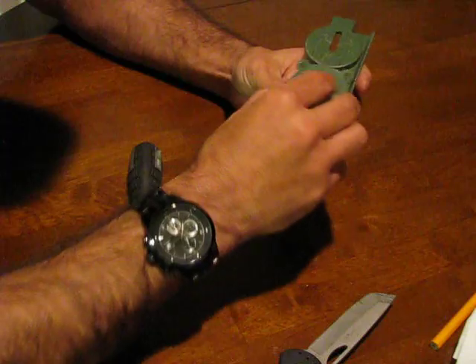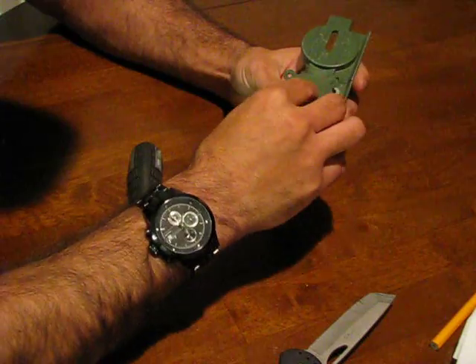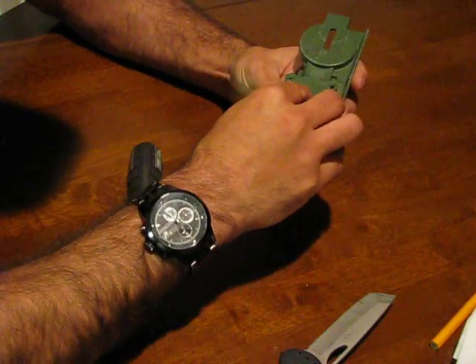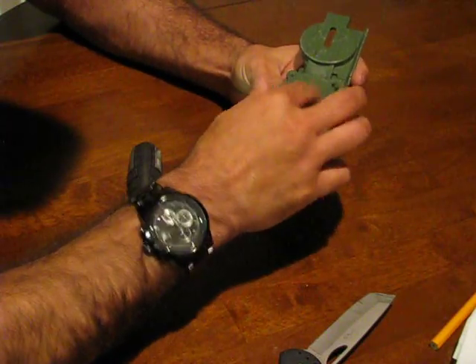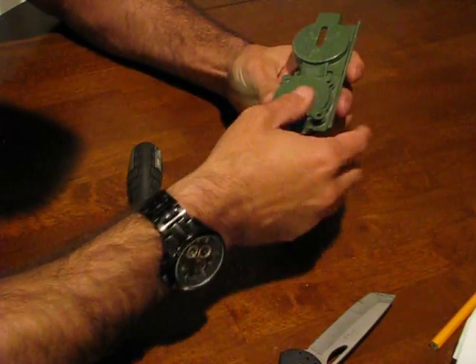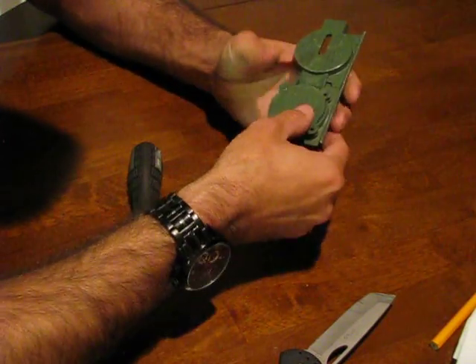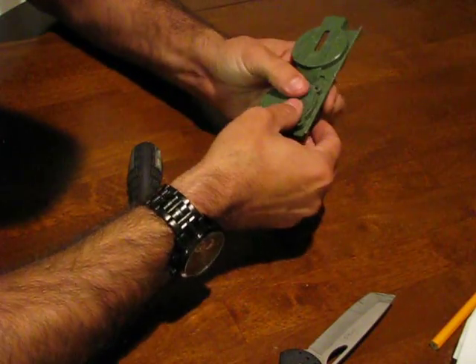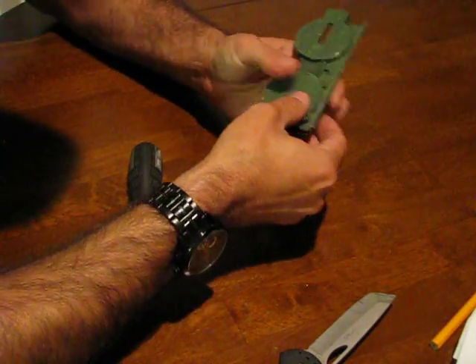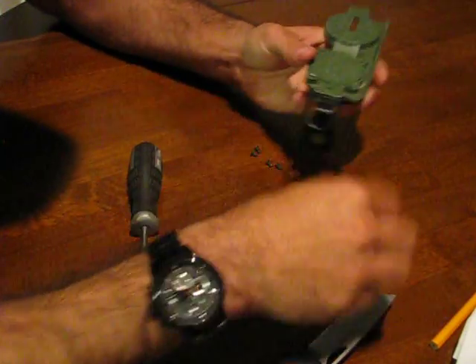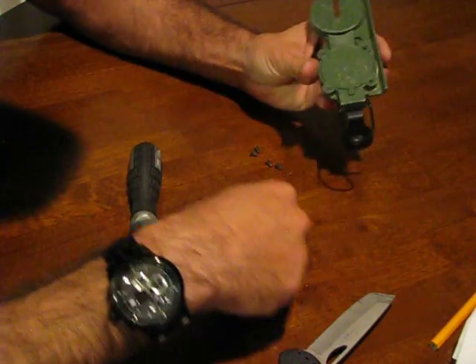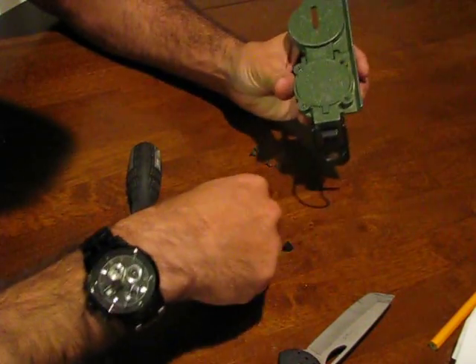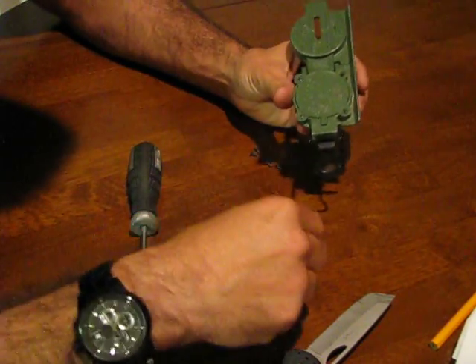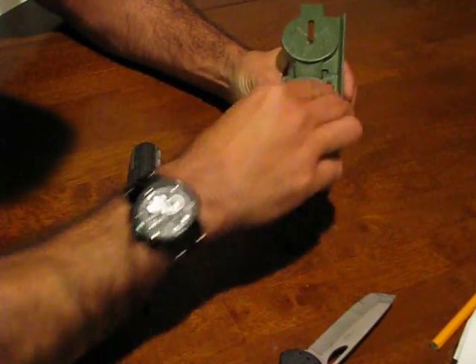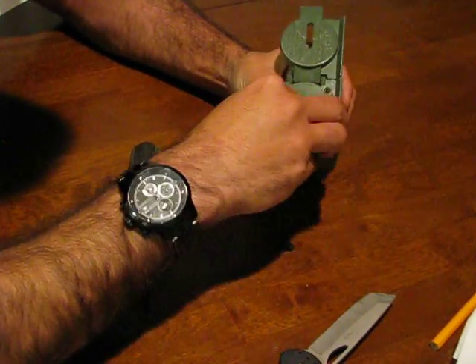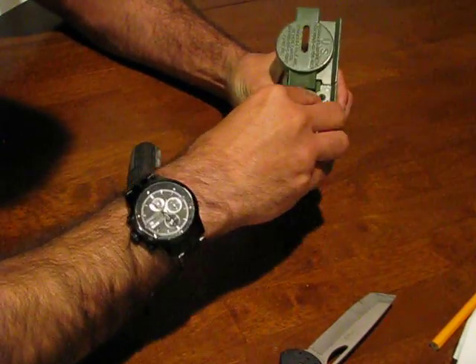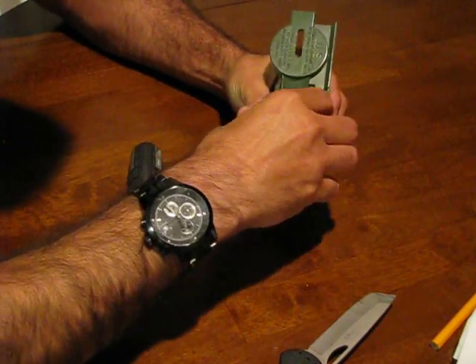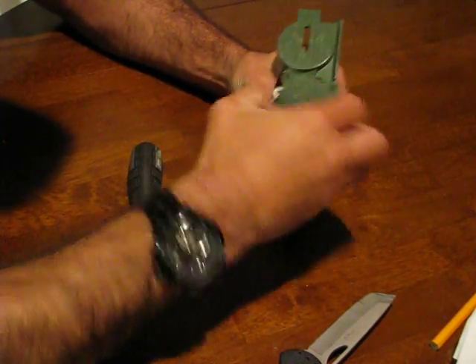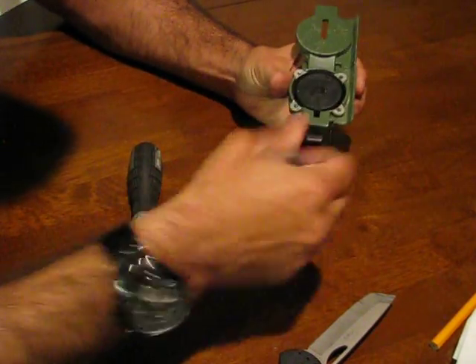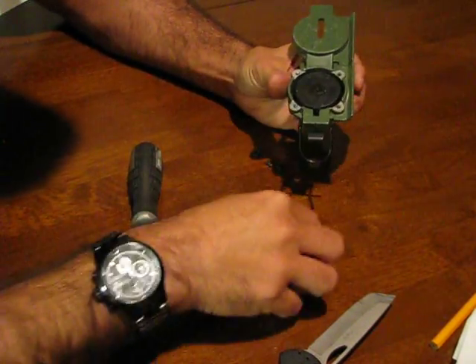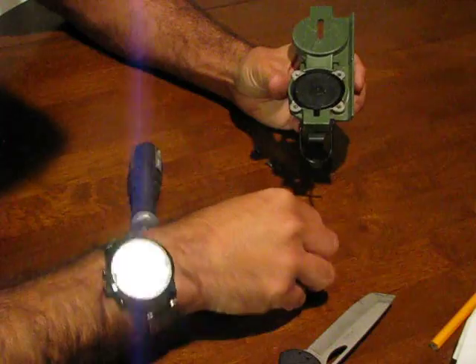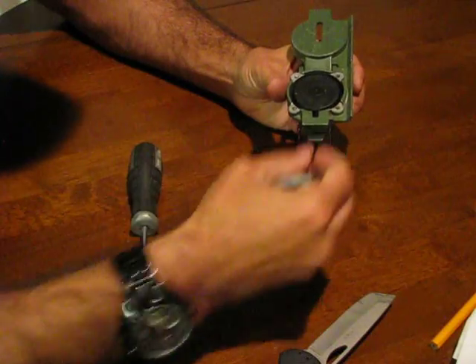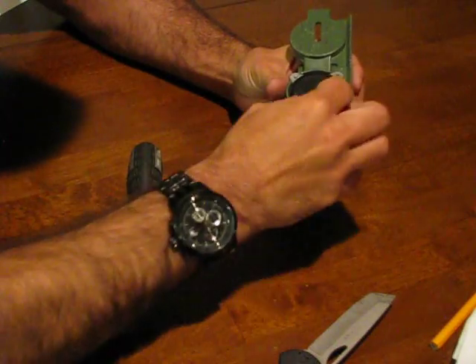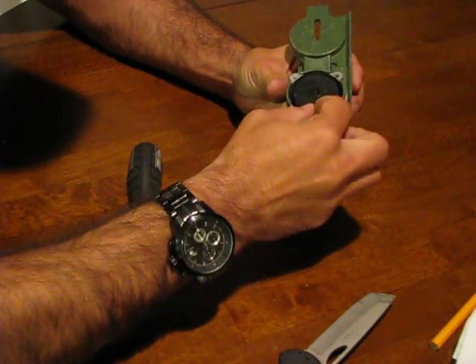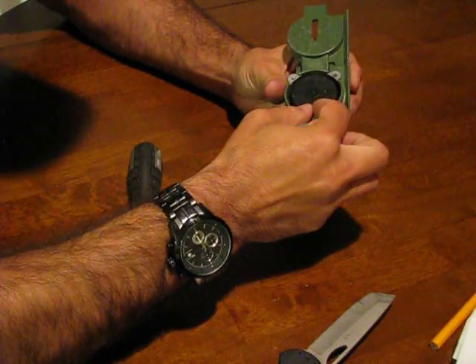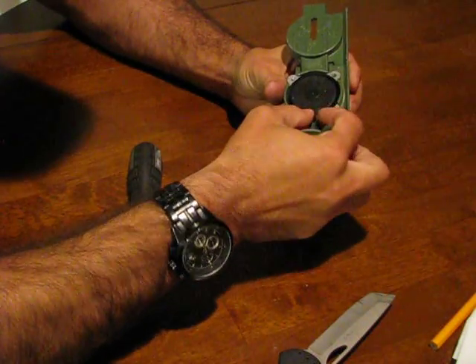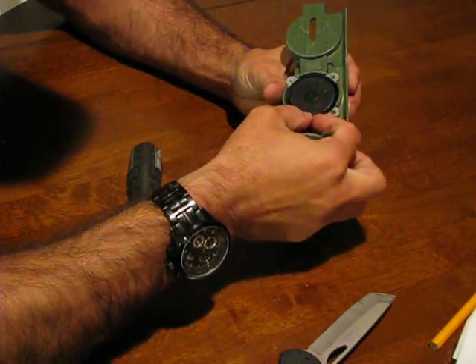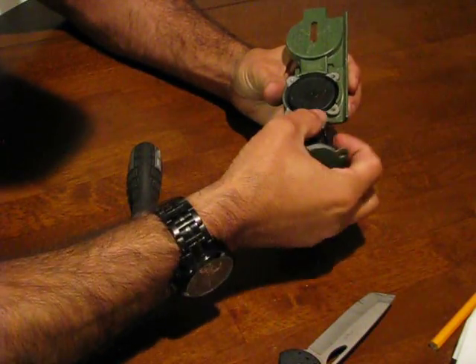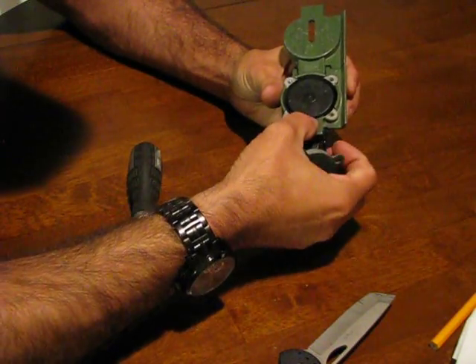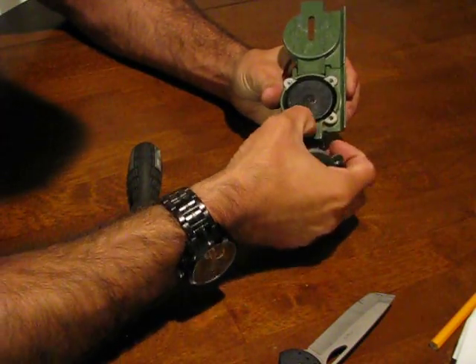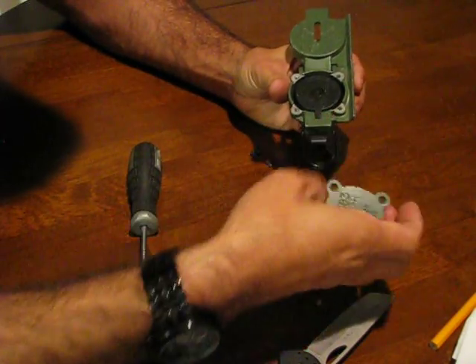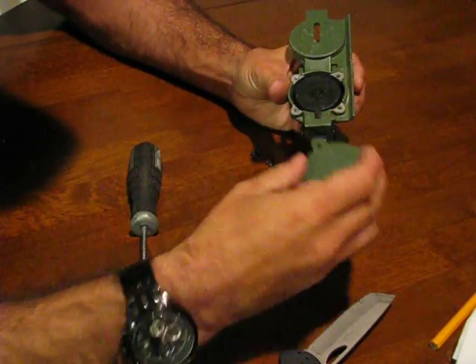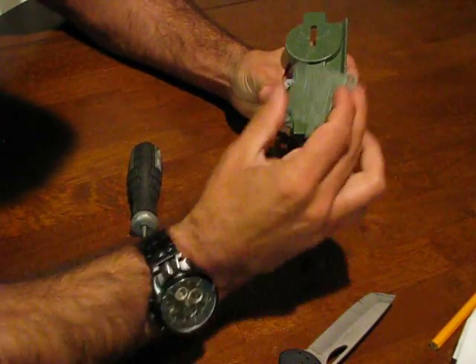And then all we have to do is just reassemble. When you go to reassemble, make sure to put that little plastic piece back in there — it's just a placeholder.